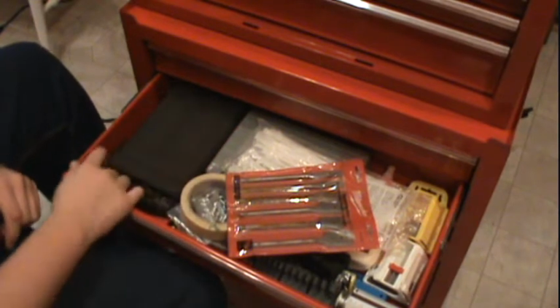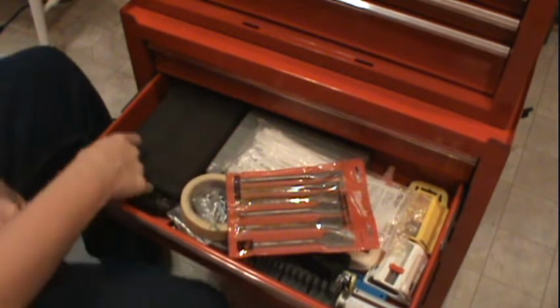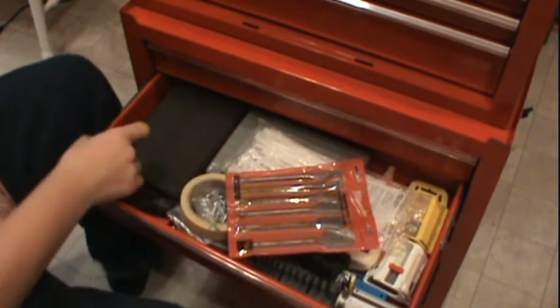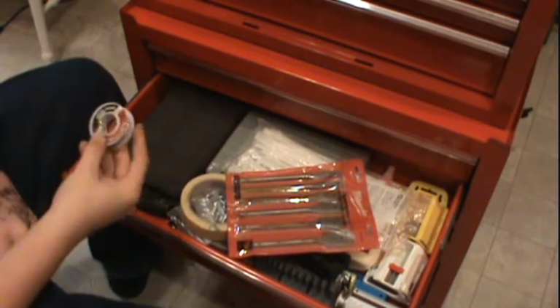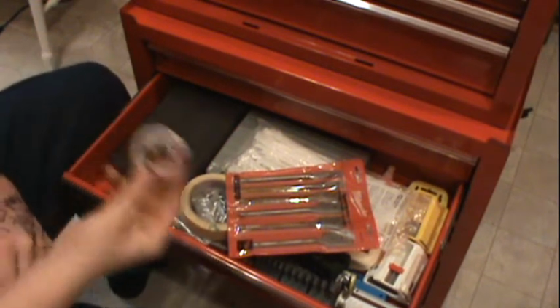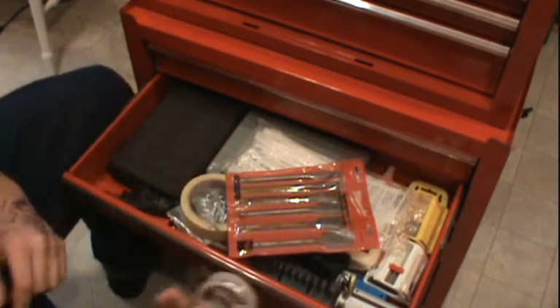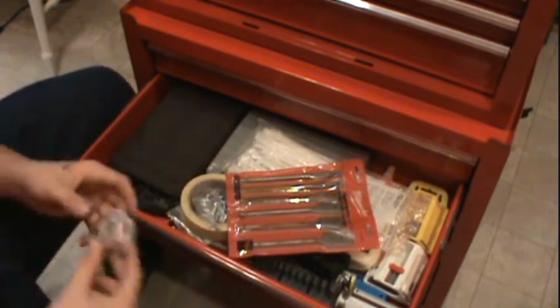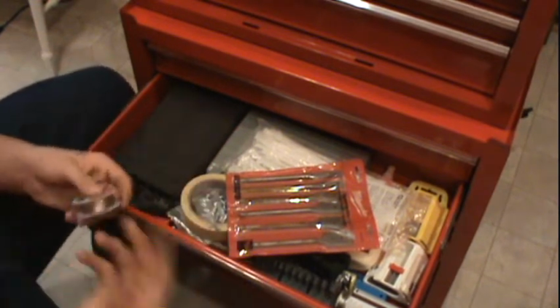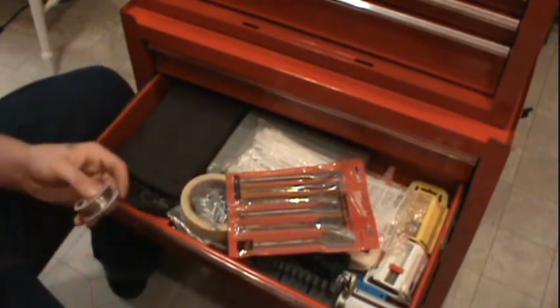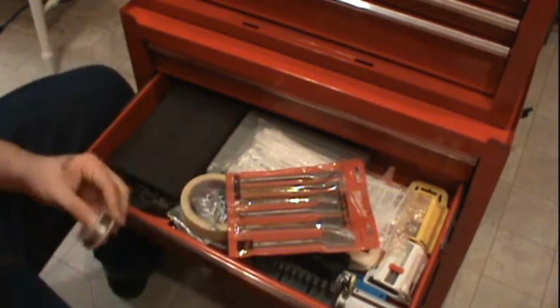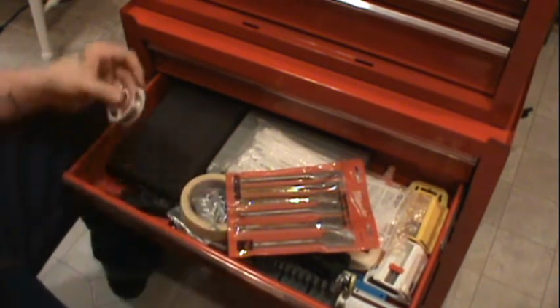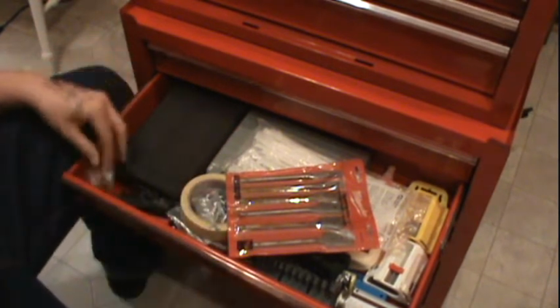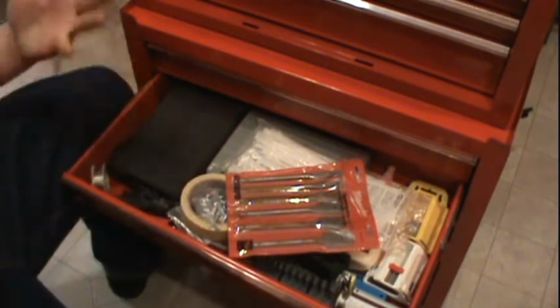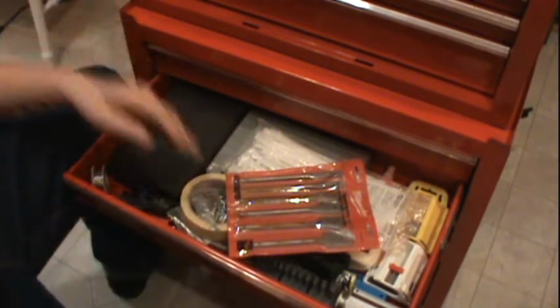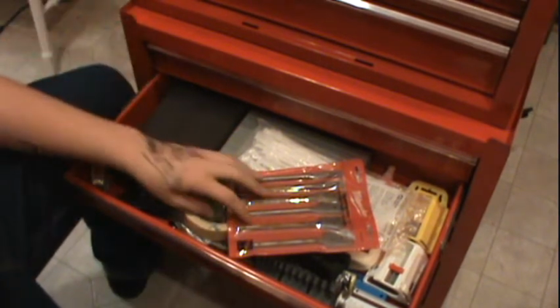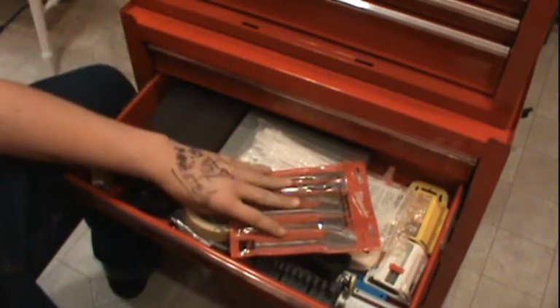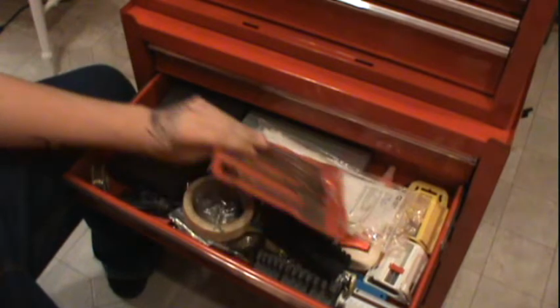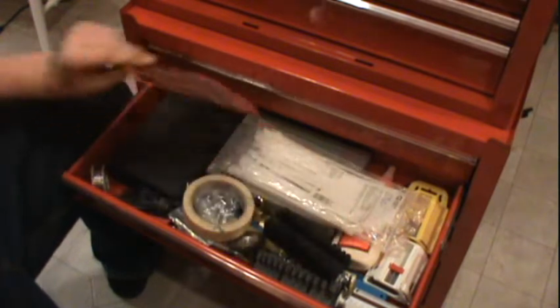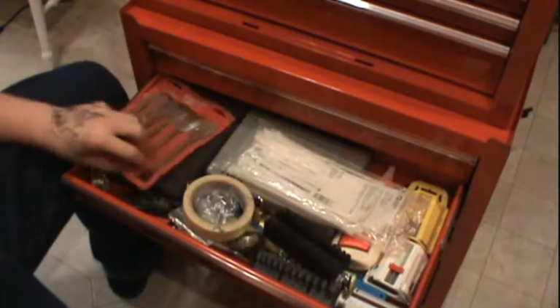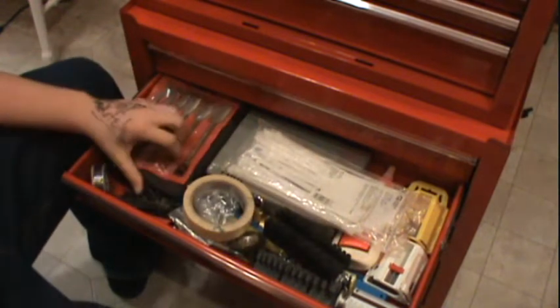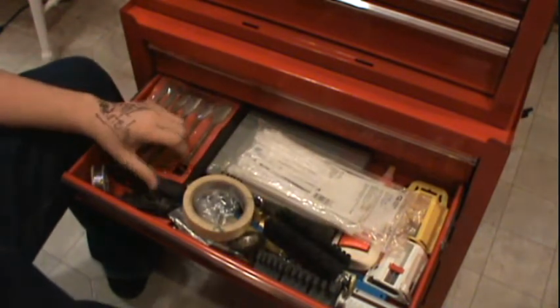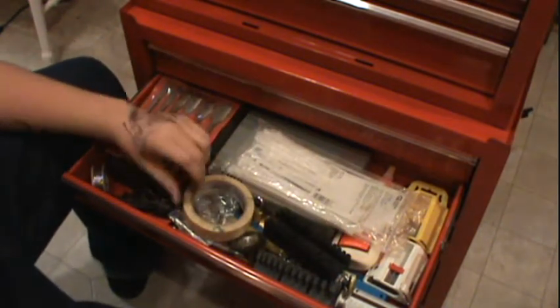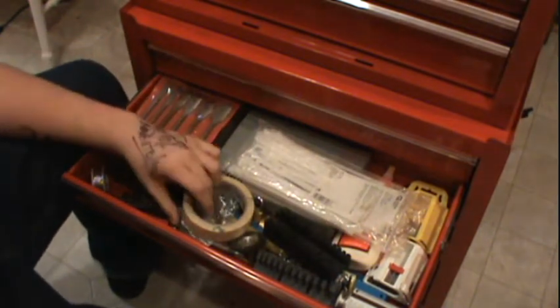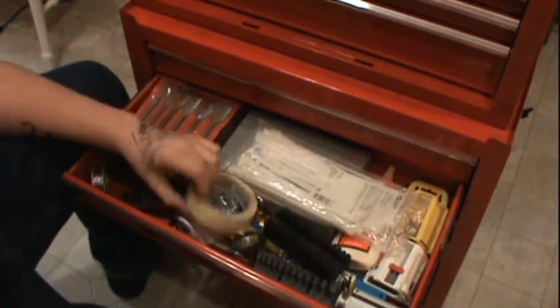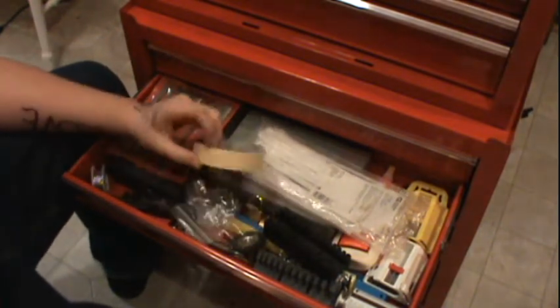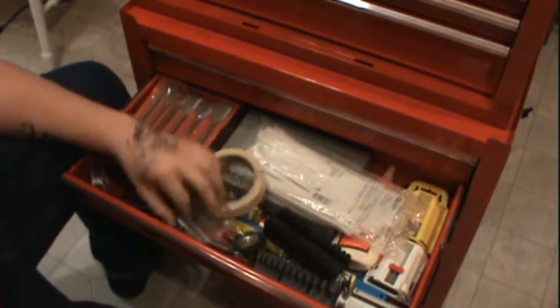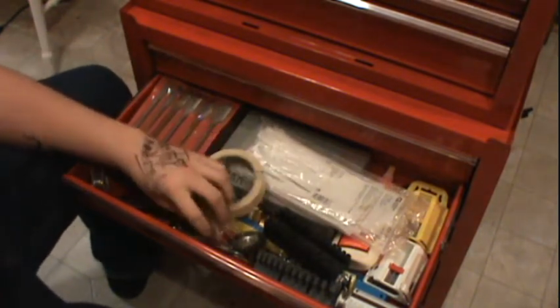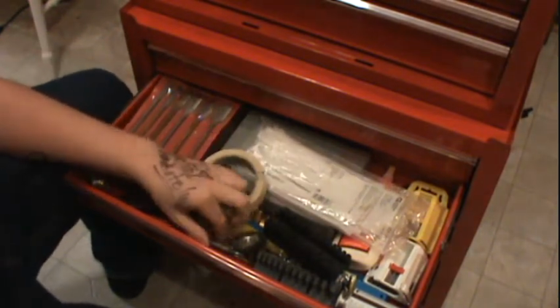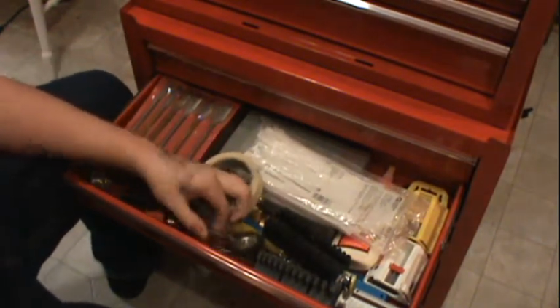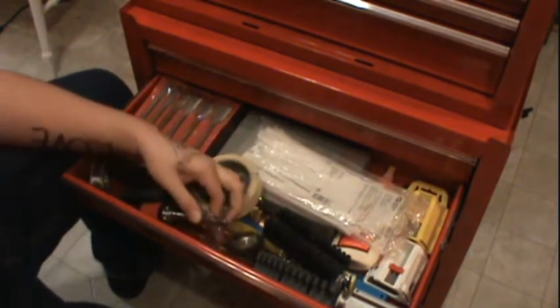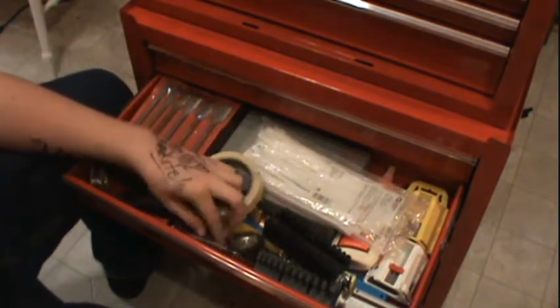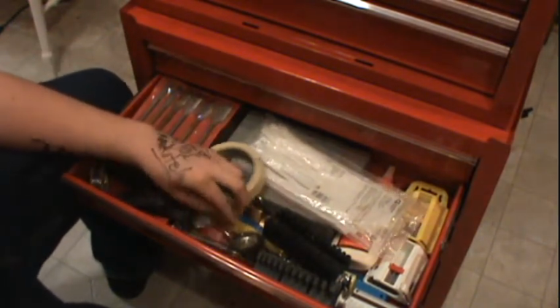I got some electrical work solder, I got metal work solder, pipe solder — you name it. I got a soldering iron that Ricky's dad messed up.